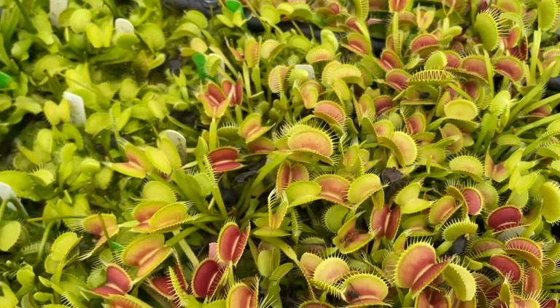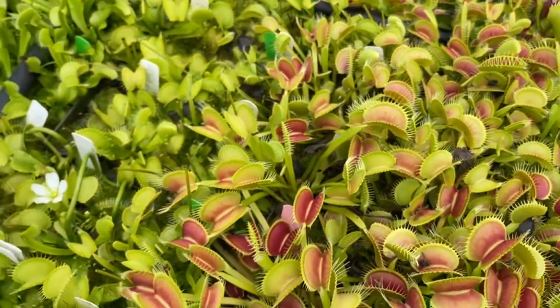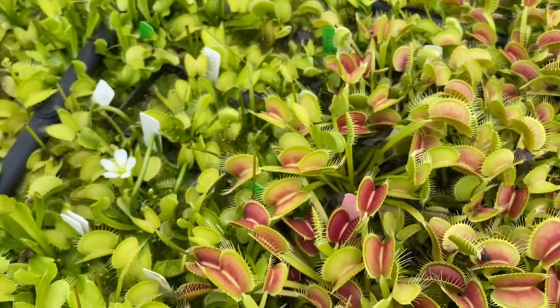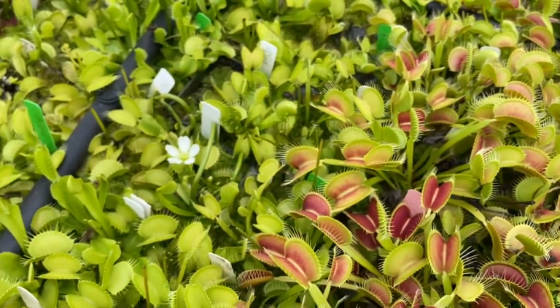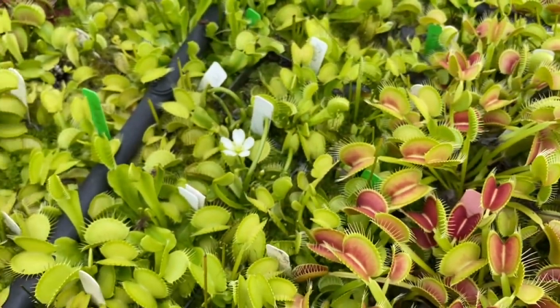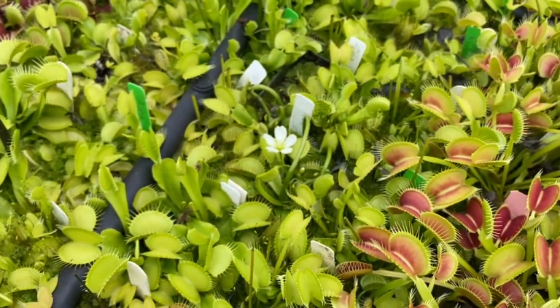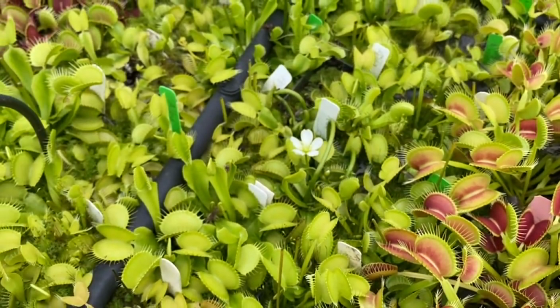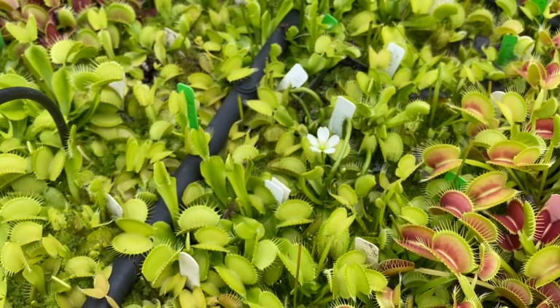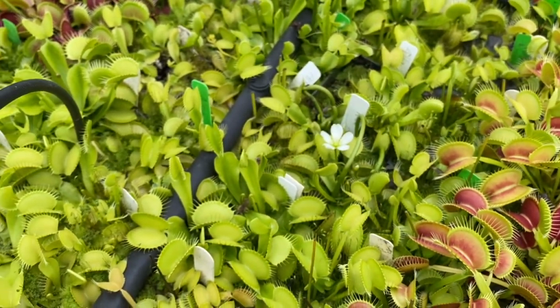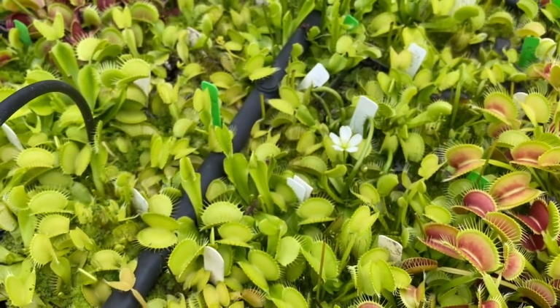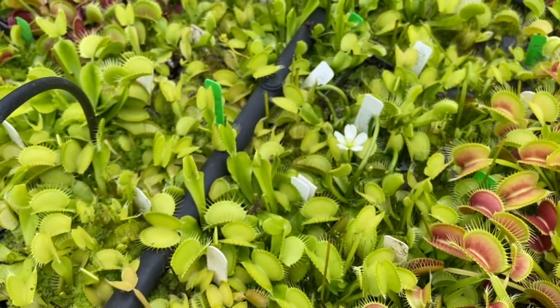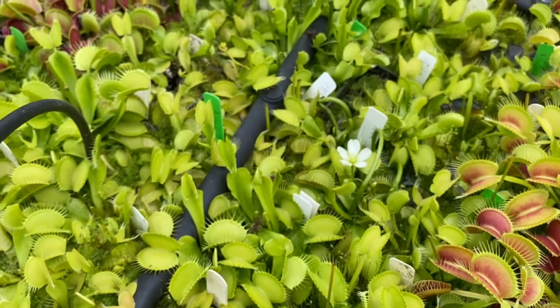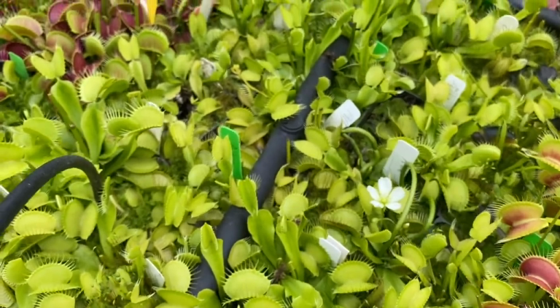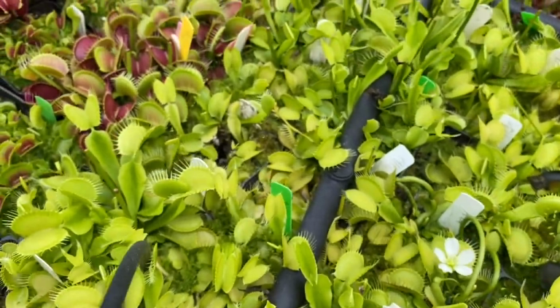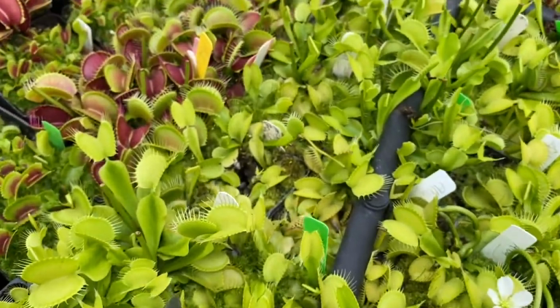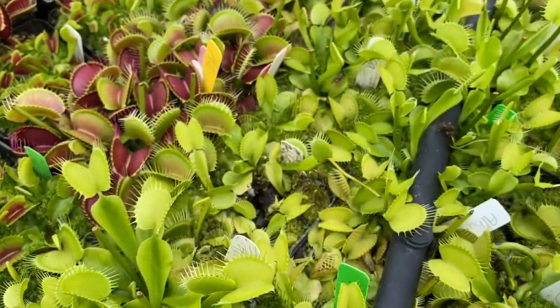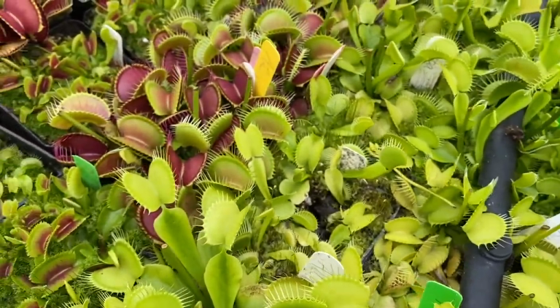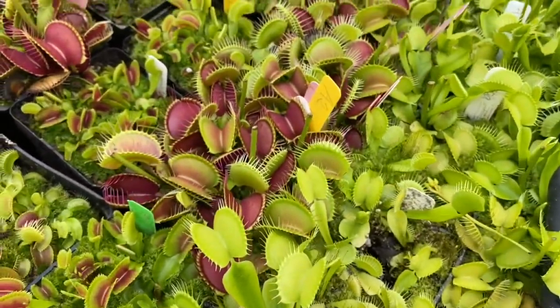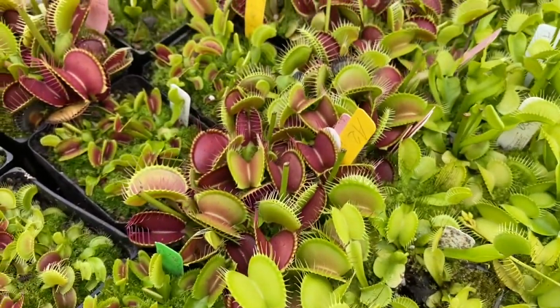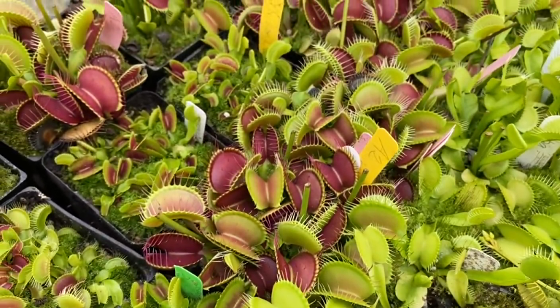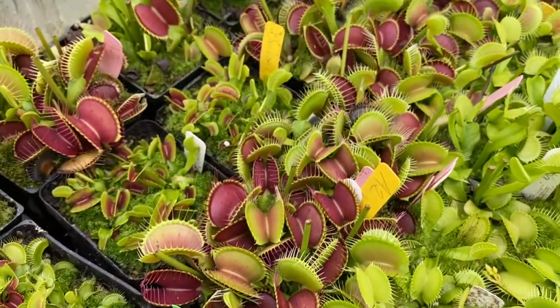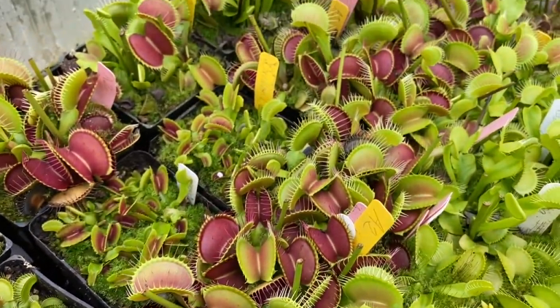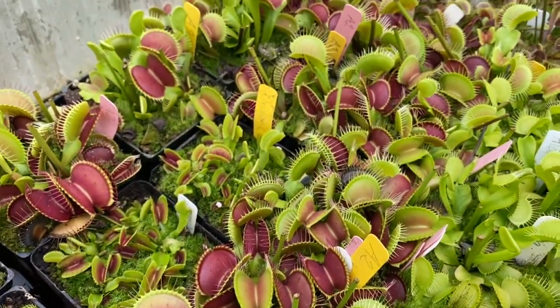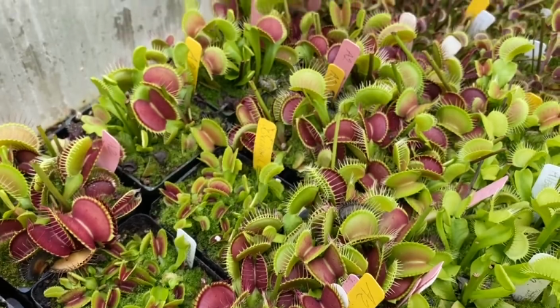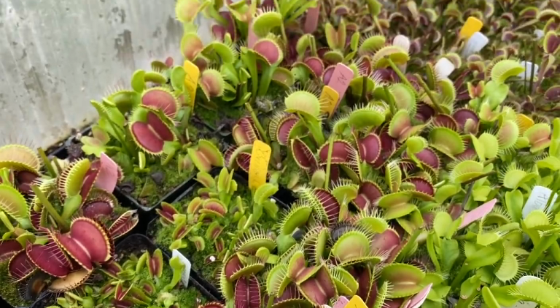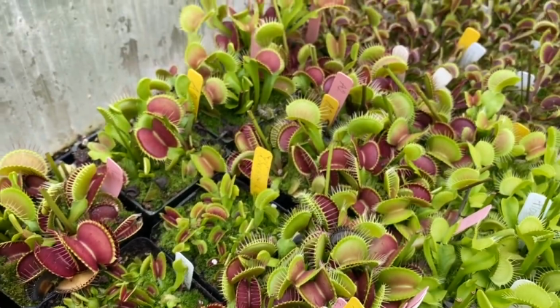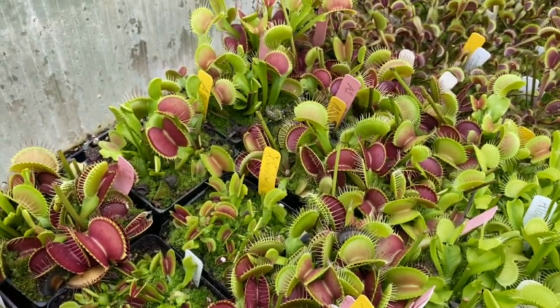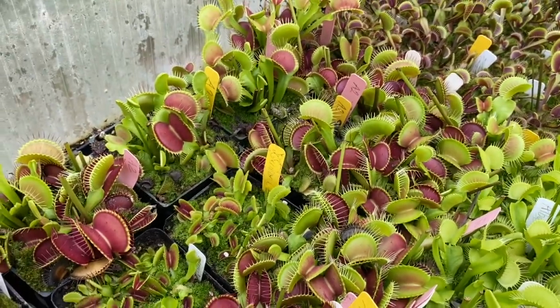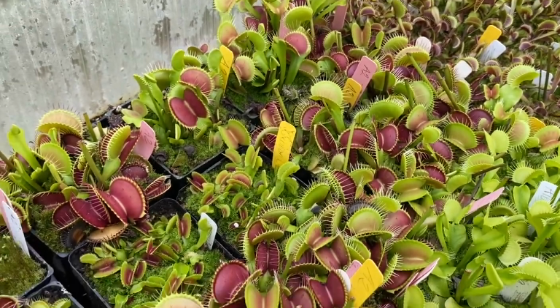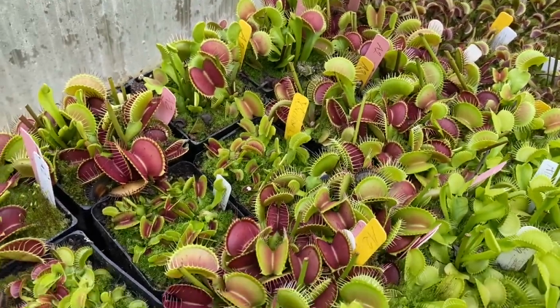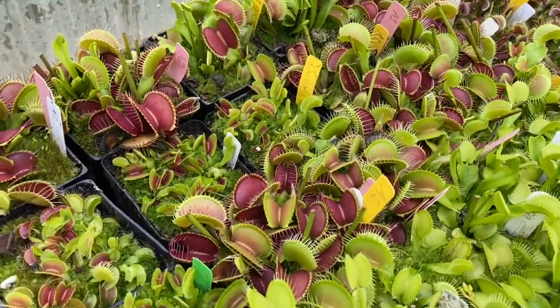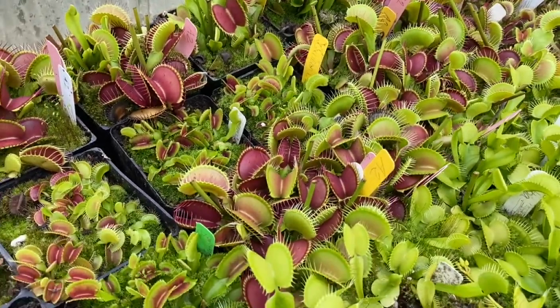Moving on, we have Alba — another nice green clone. And then back here is A2, which again they are just looking enormous this time of year.